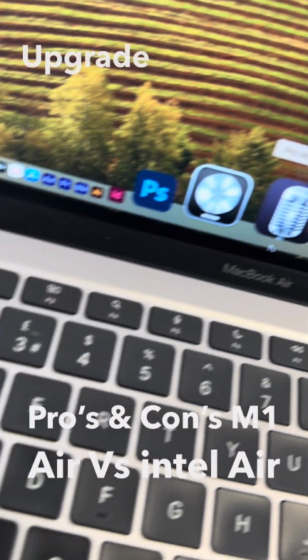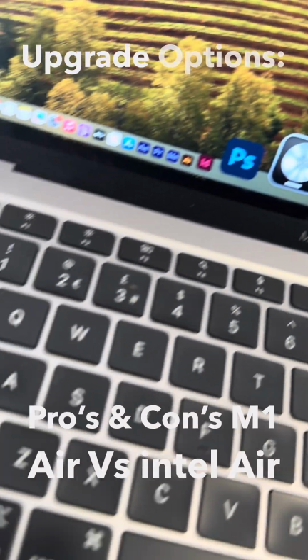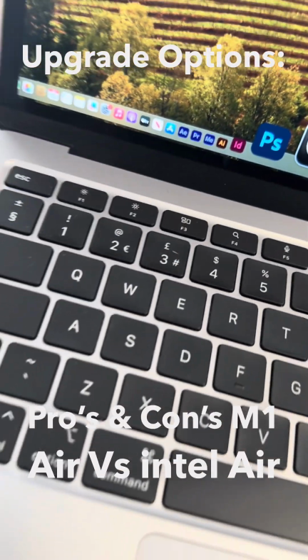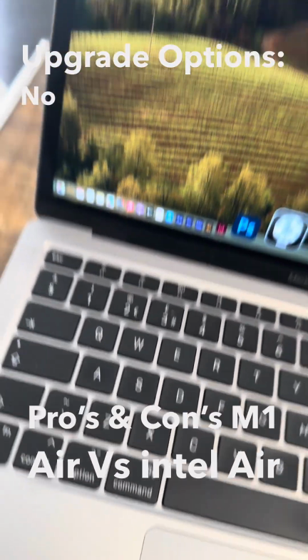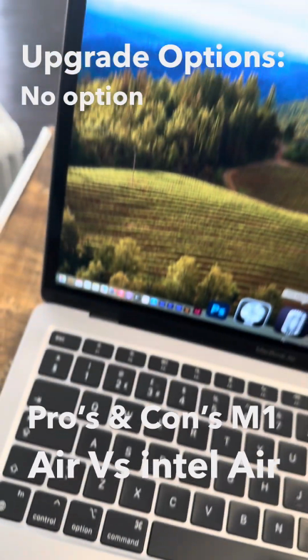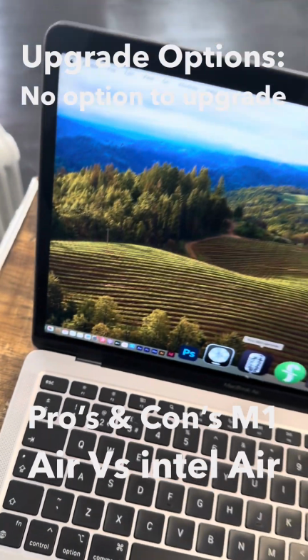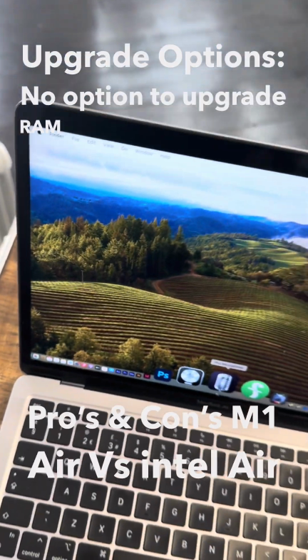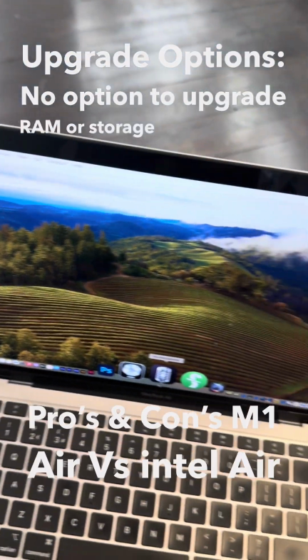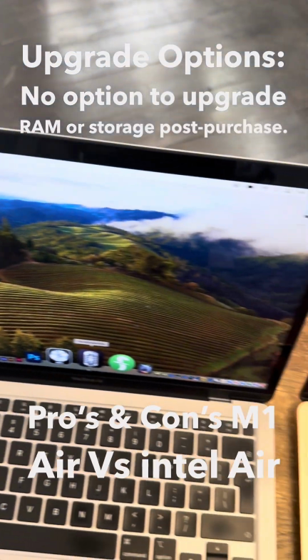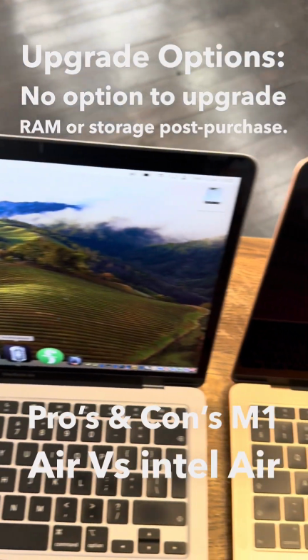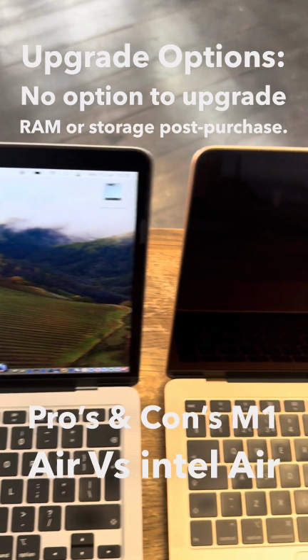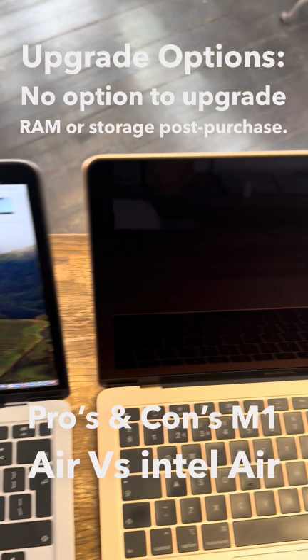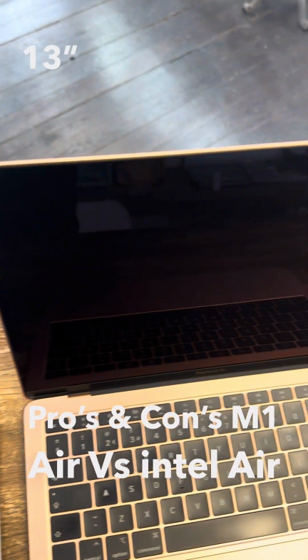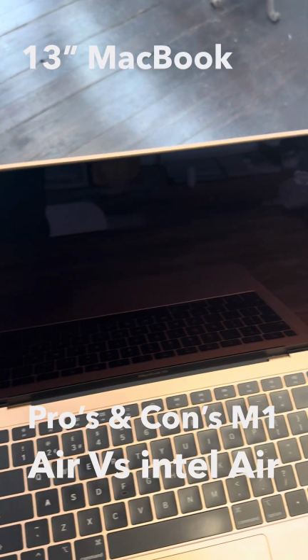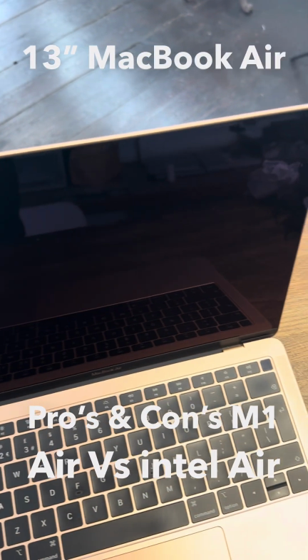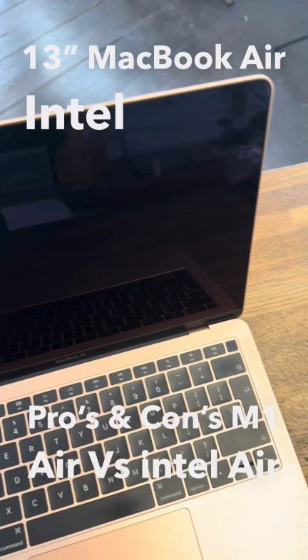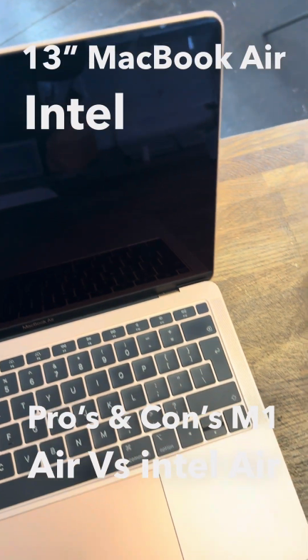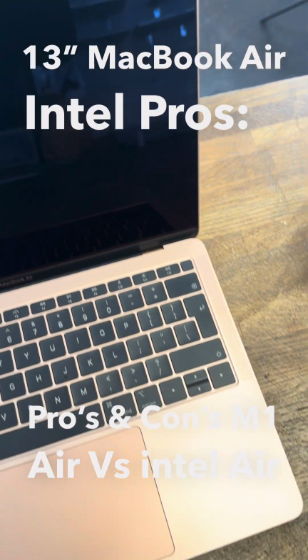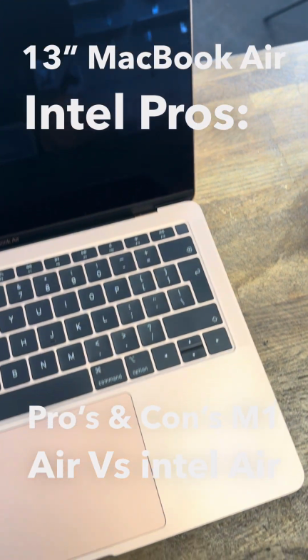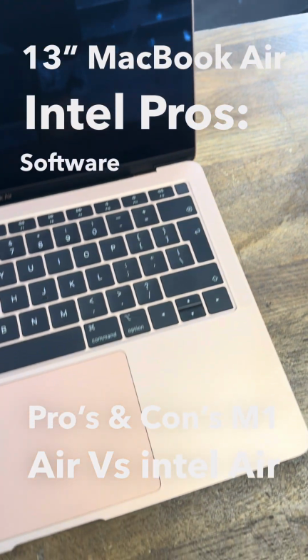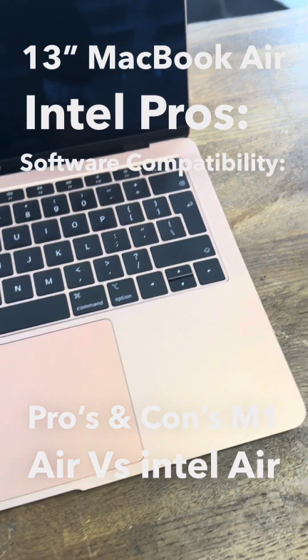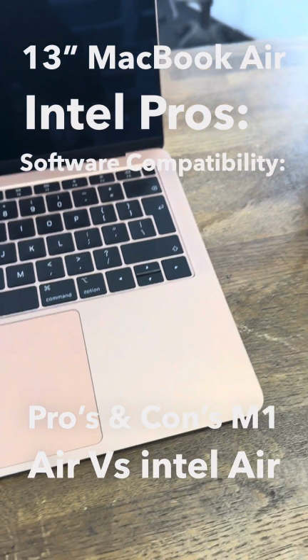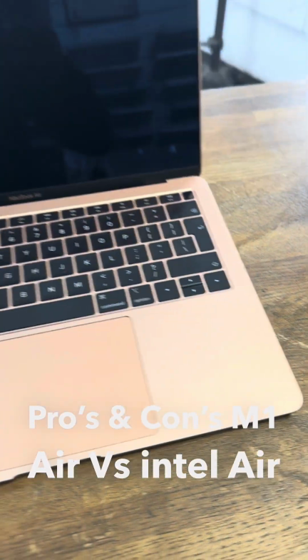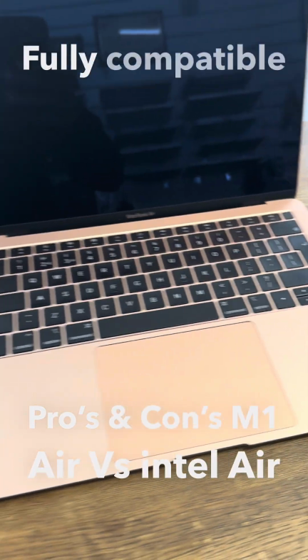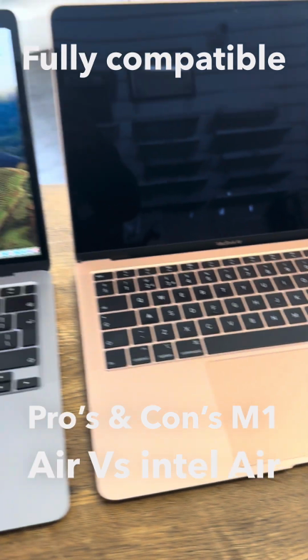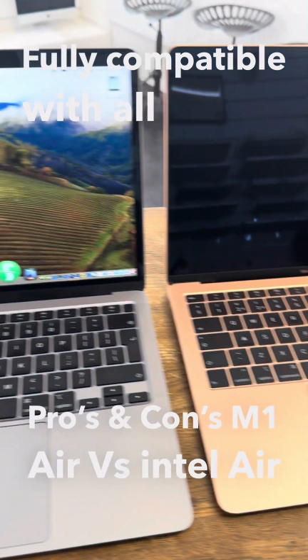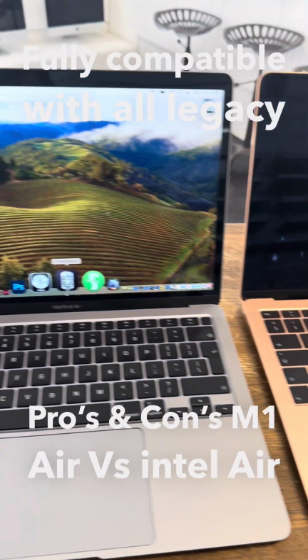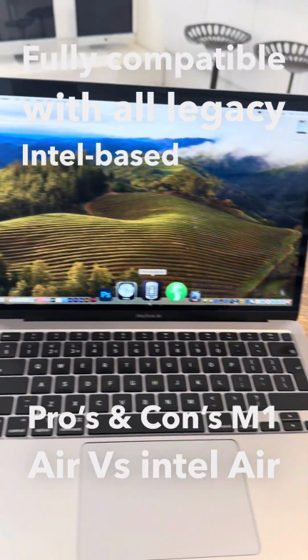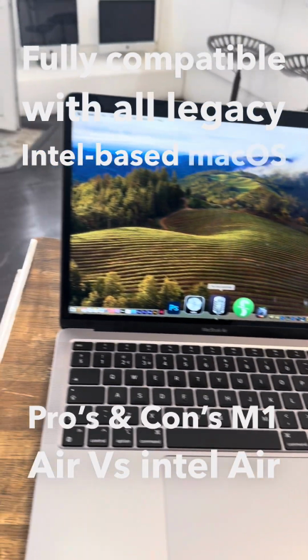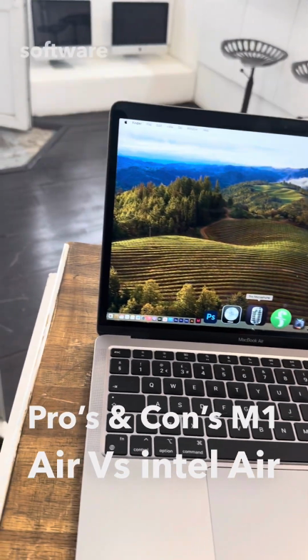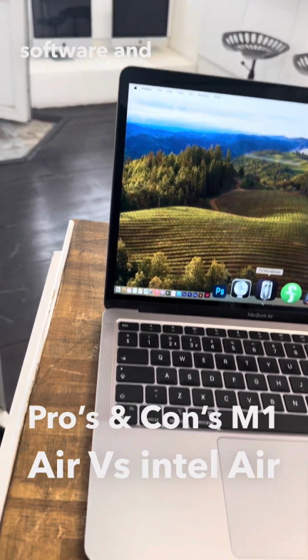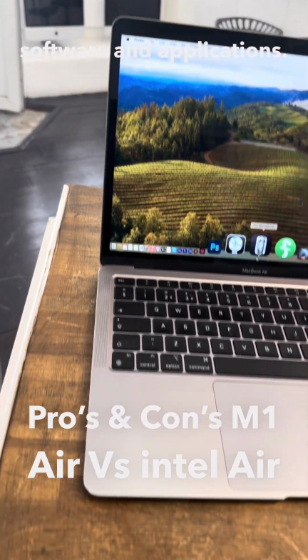Upgrade options: No option to upgrade RAM or storage post-purchase. MacBook Air Intel — Pros: Software compatibility — fully compatible with all legacy Intel-based macOS software and applications.